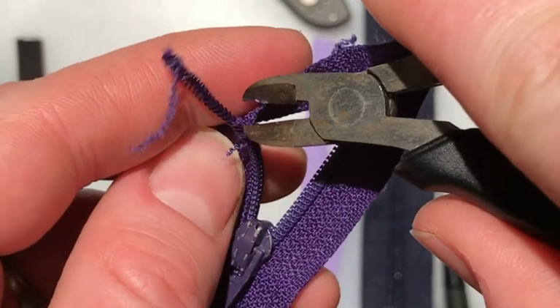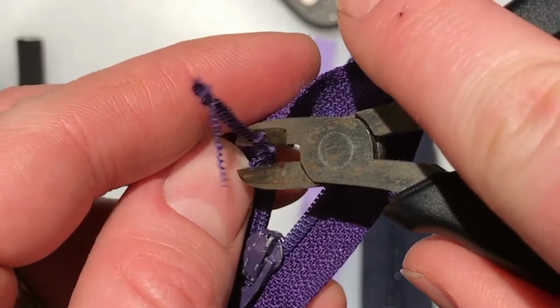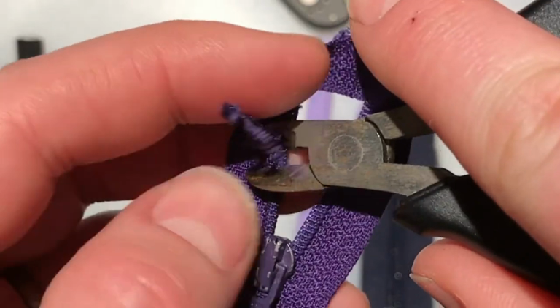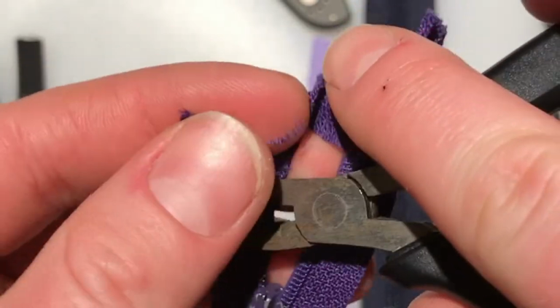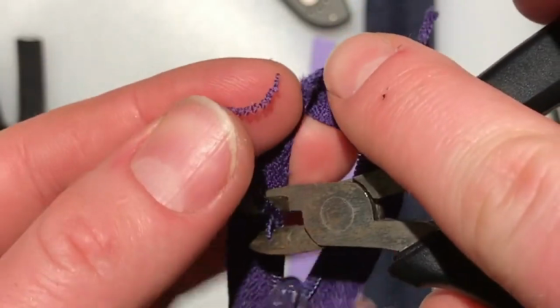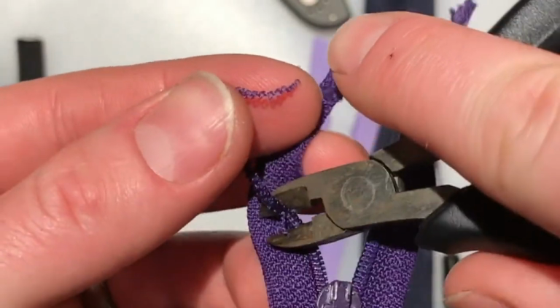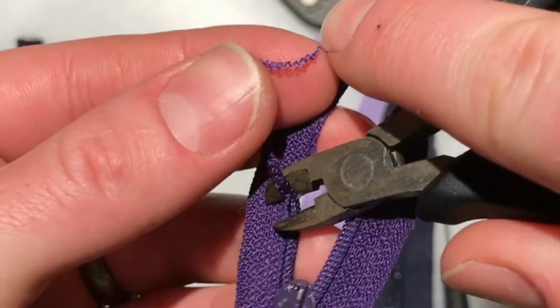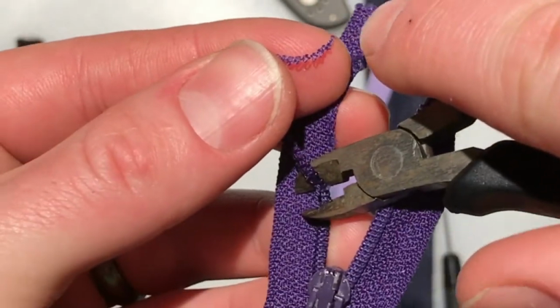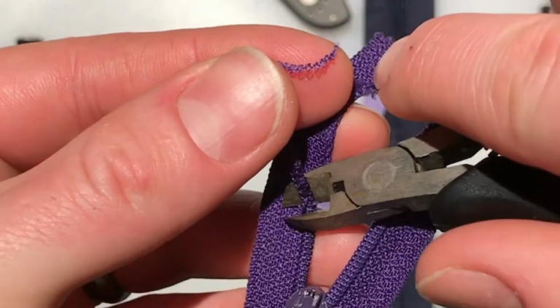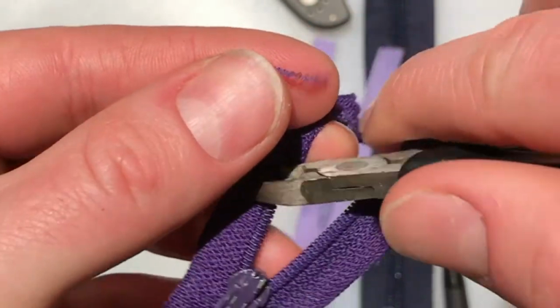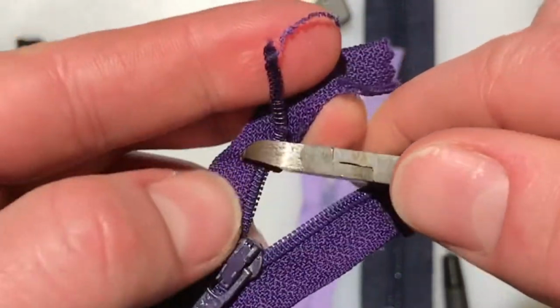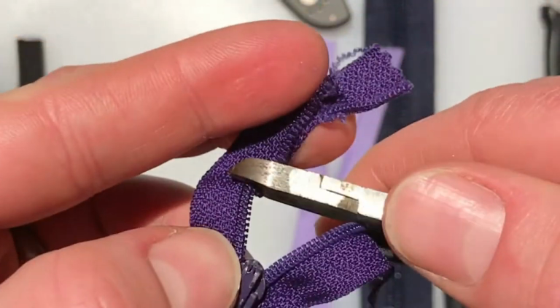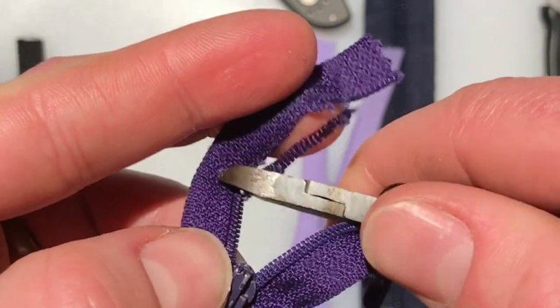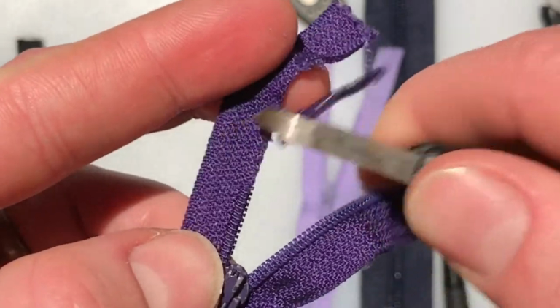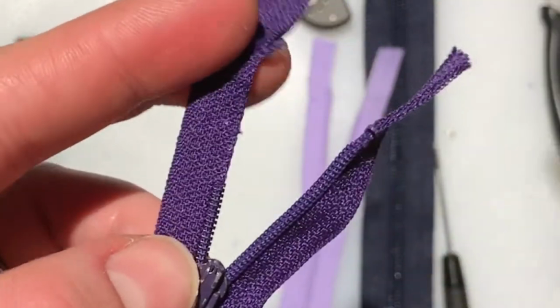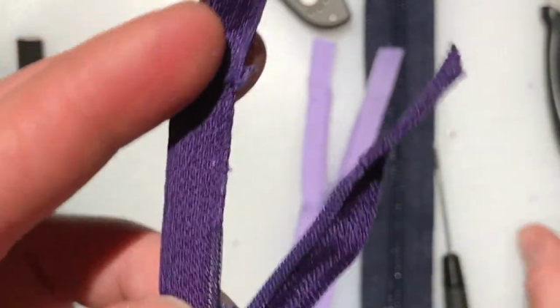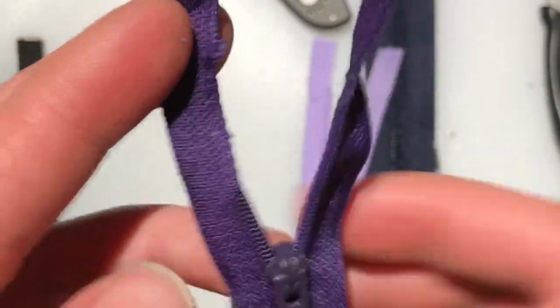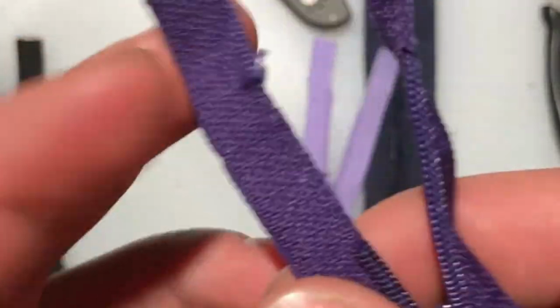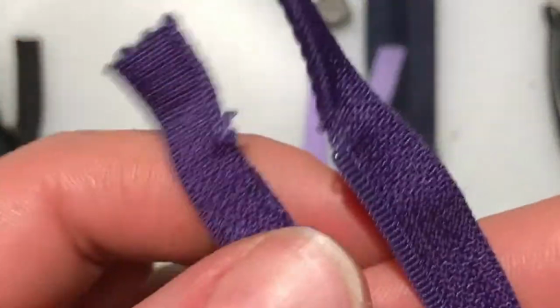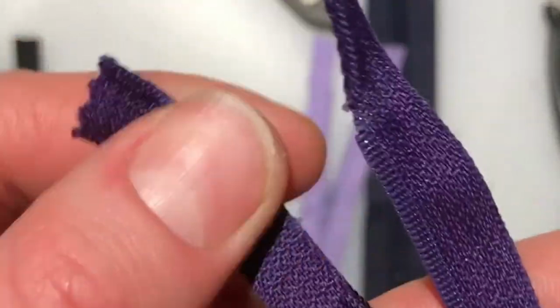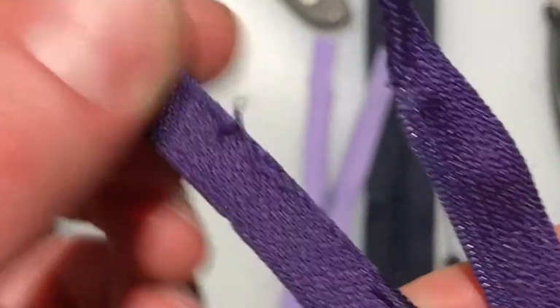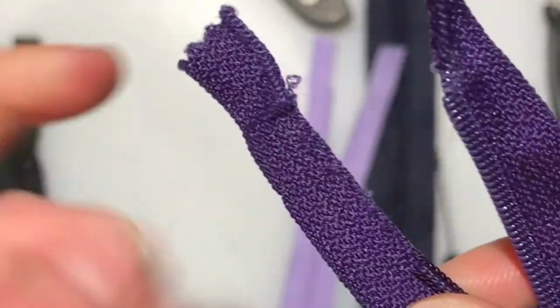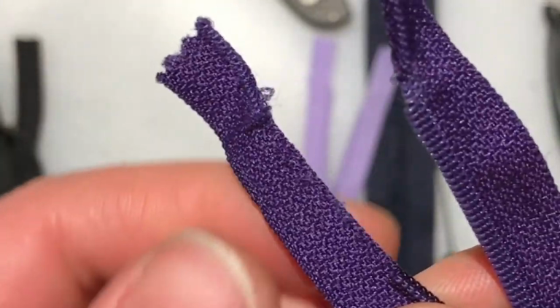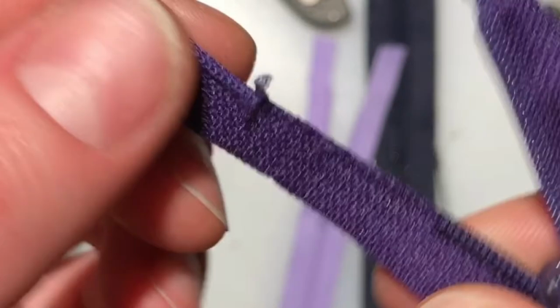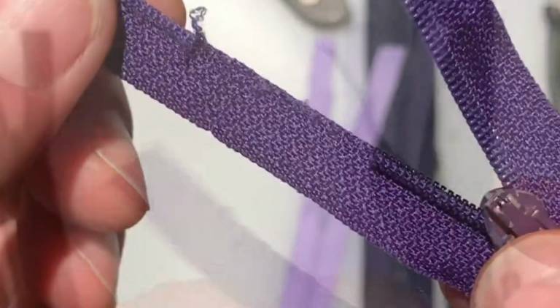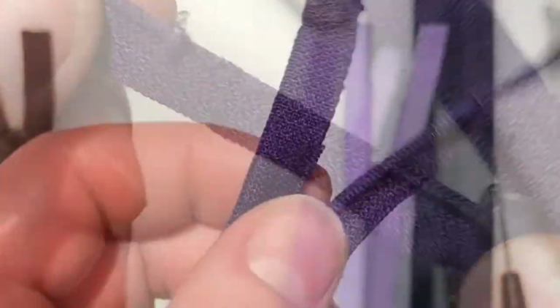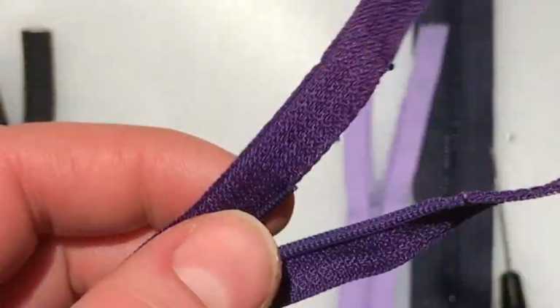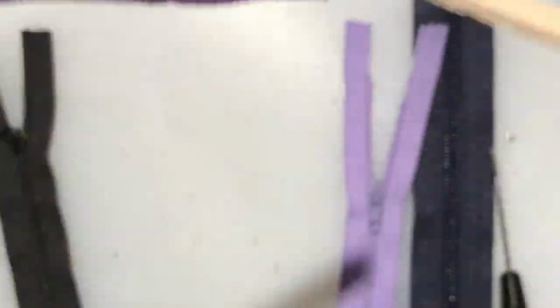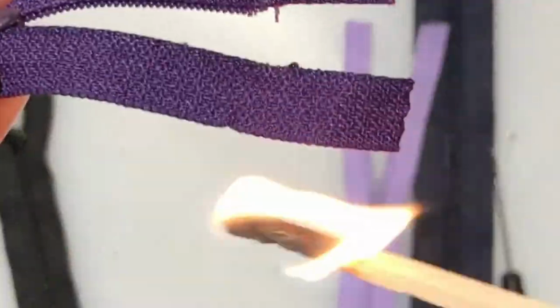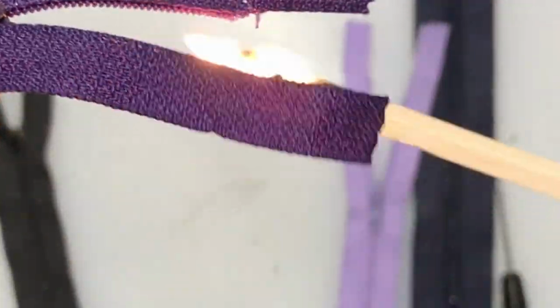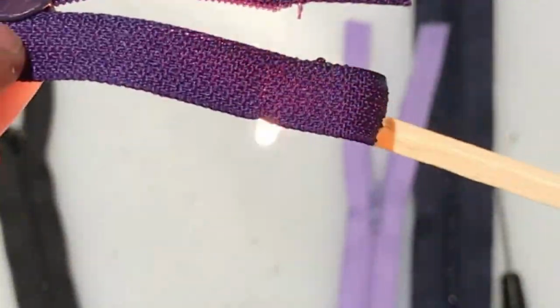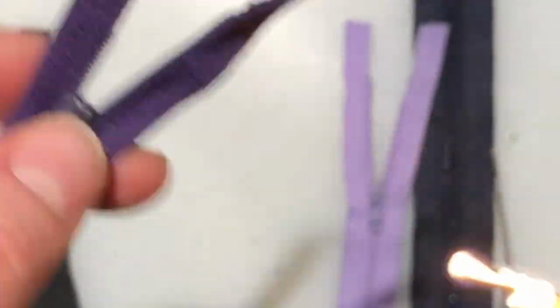Use your diagonal cutters to trim the extra coils off of the zipper tape. You can give it a smooth finish by melting the nylon fuzz with a match or lighter.